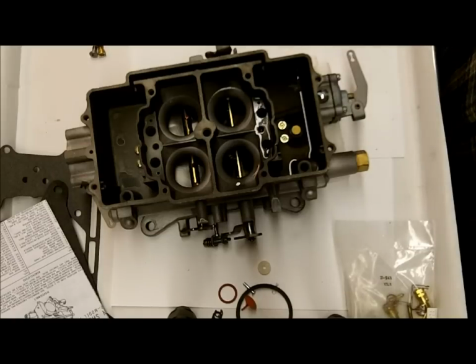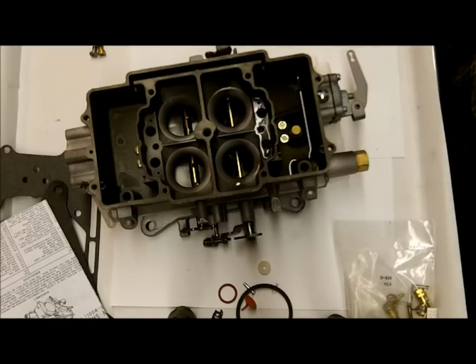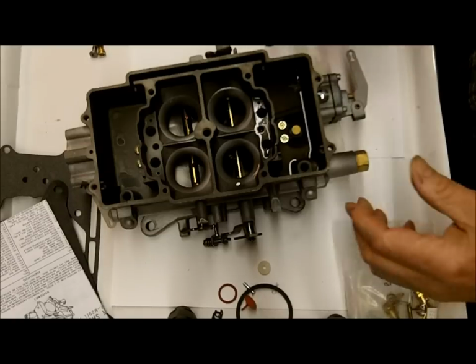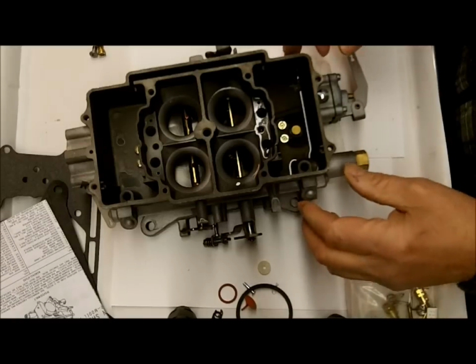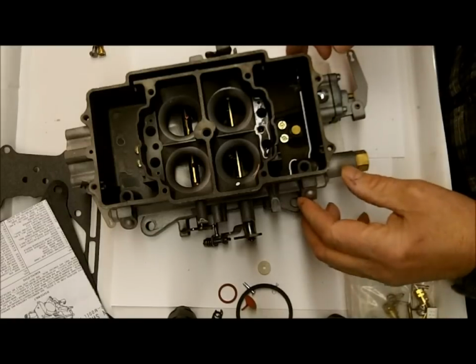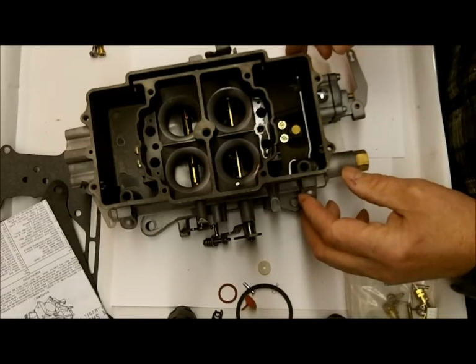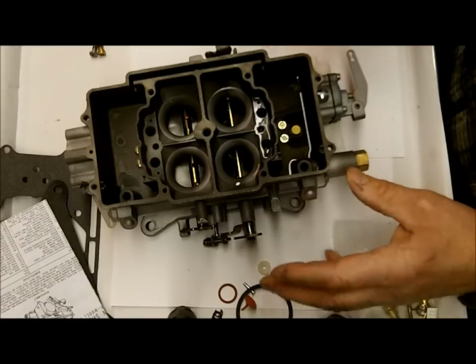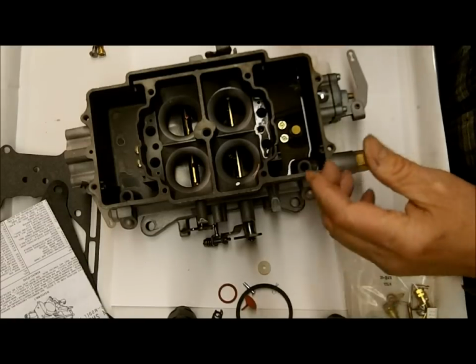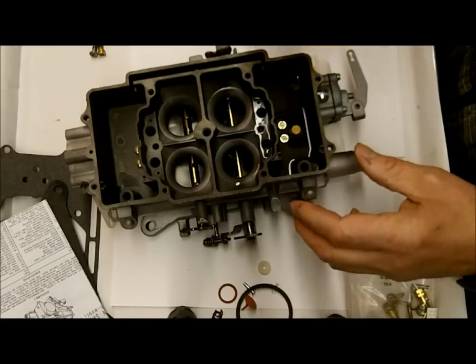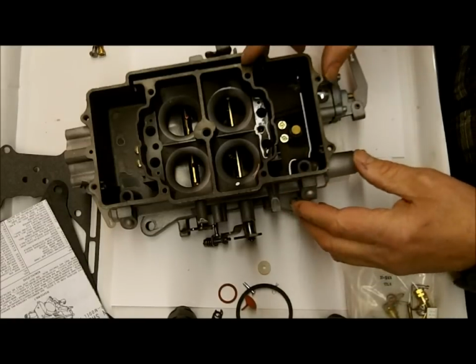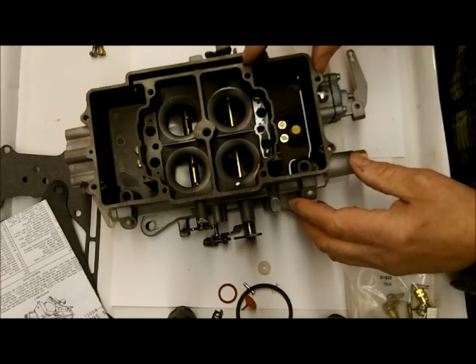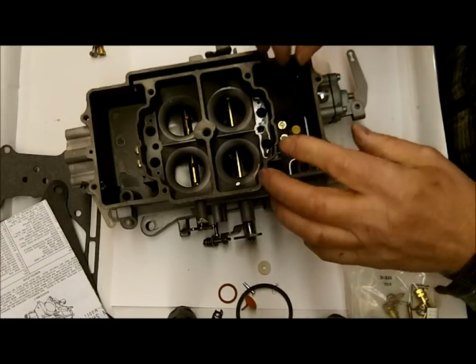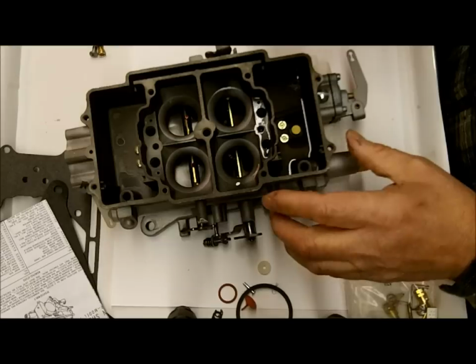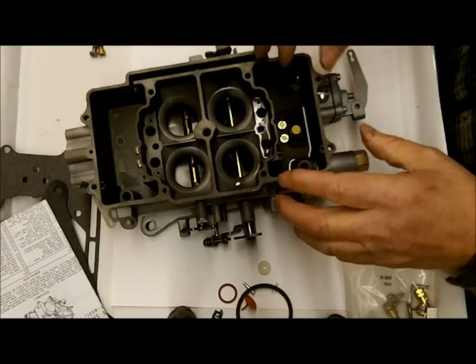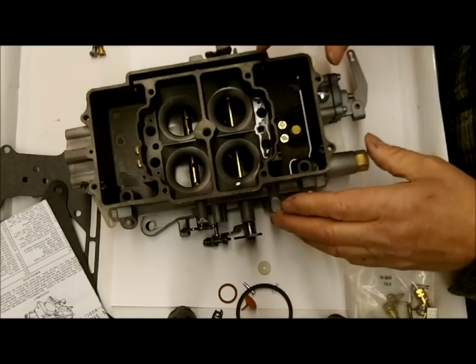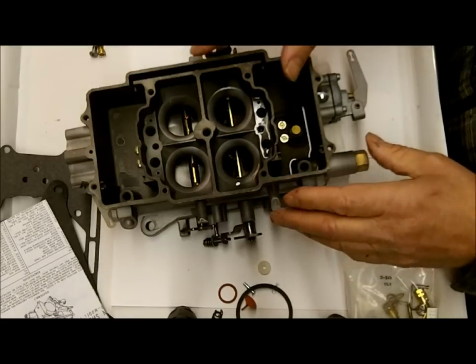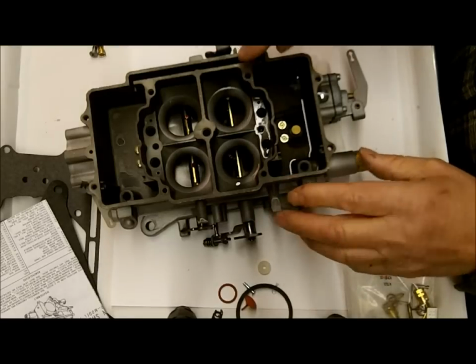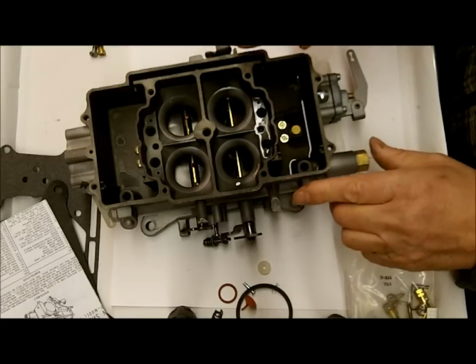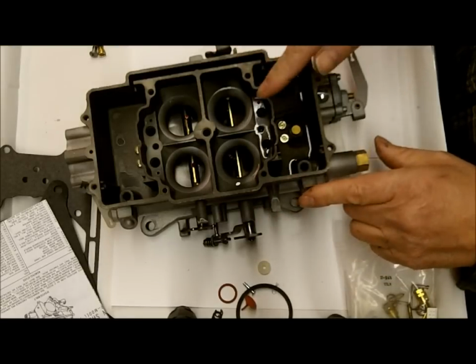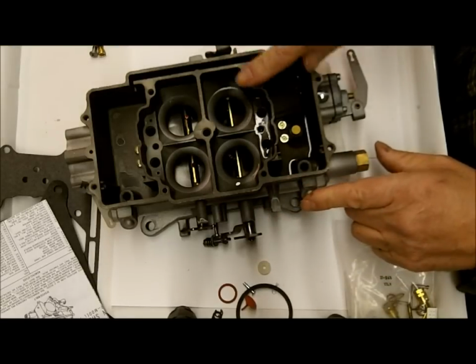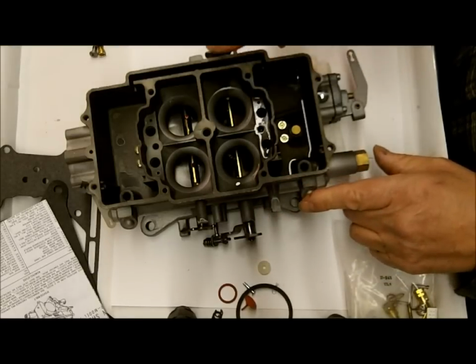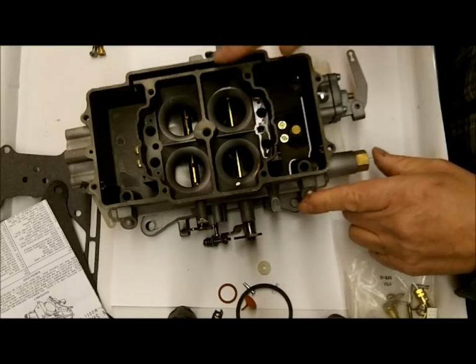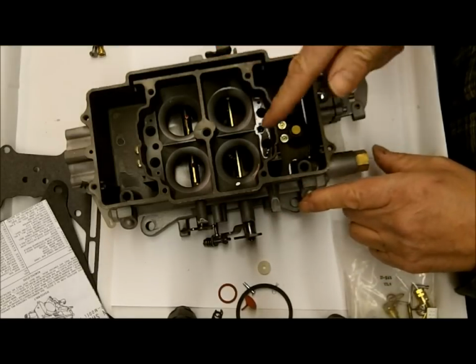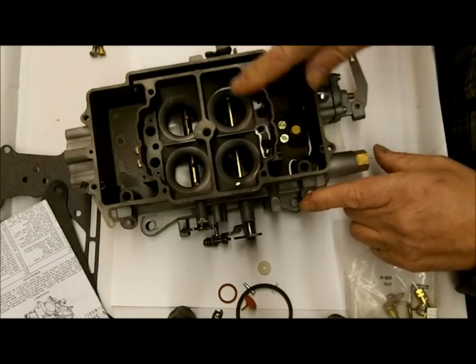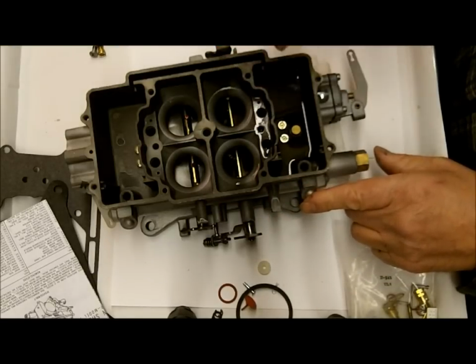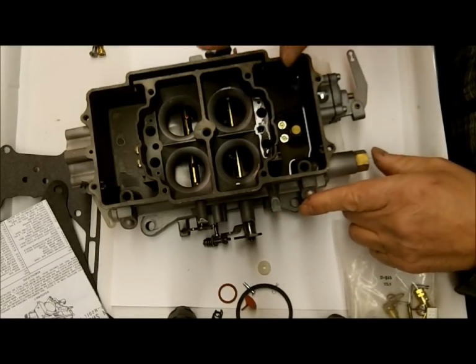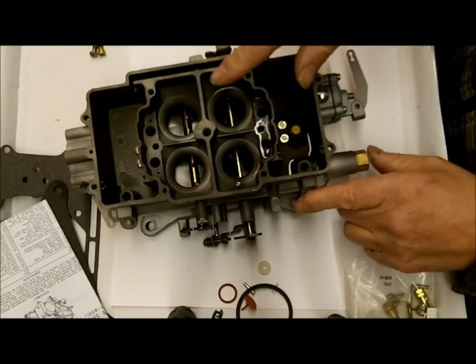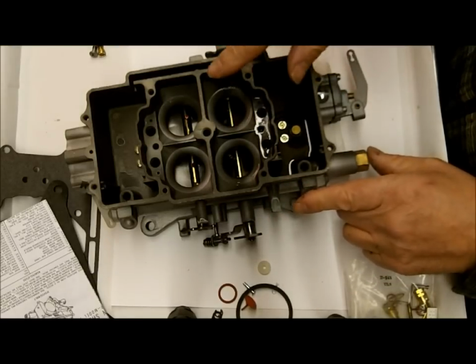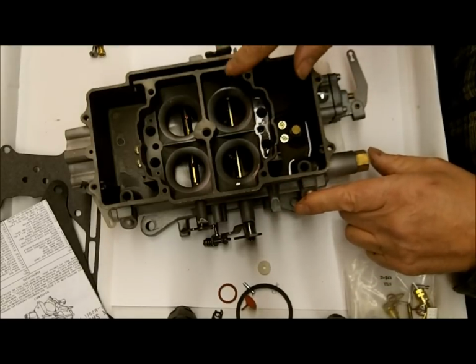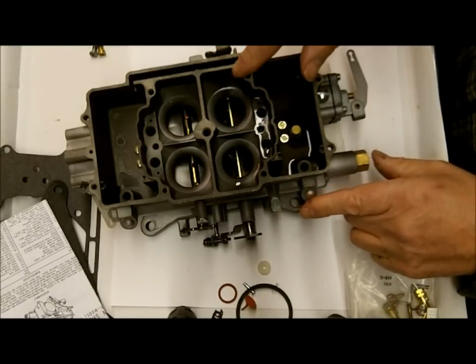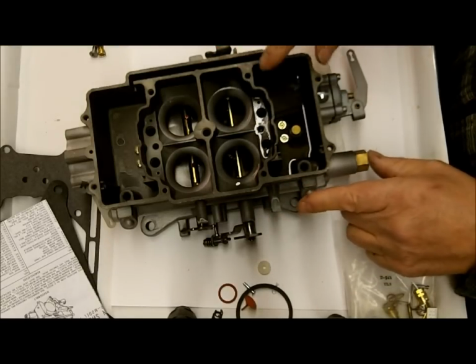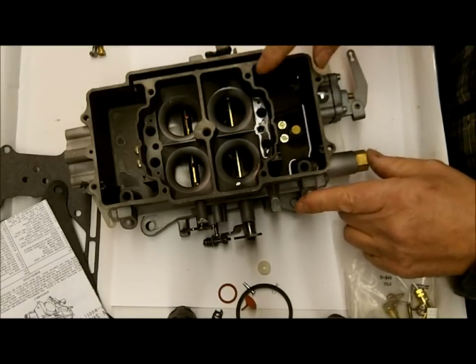It just takes a couple taps, then check it again. It doesn't take much — all you're doing is kind of getting that trough to conform to the ball.